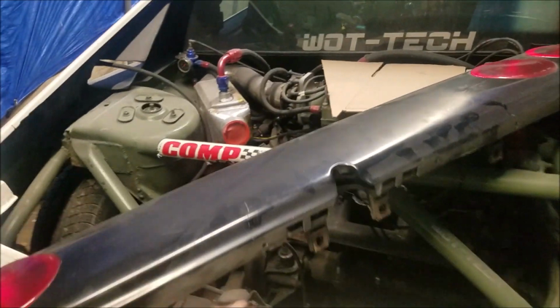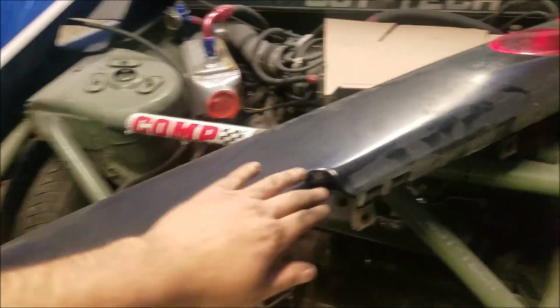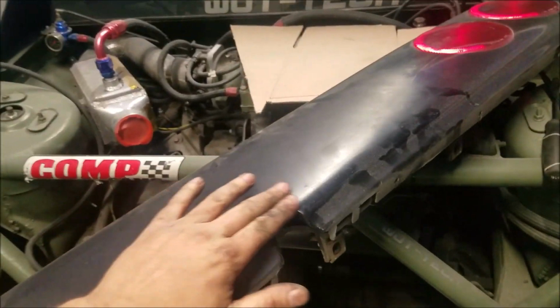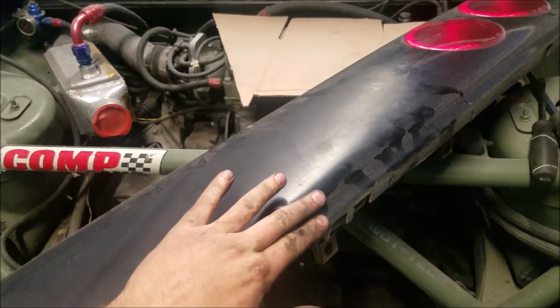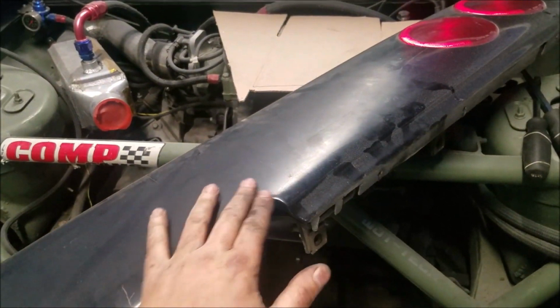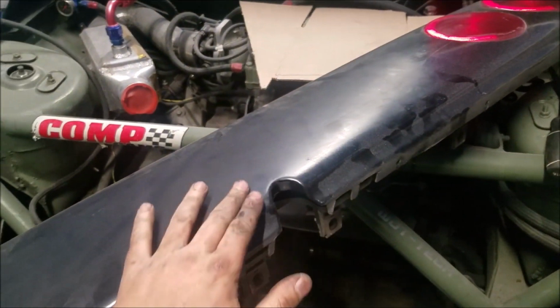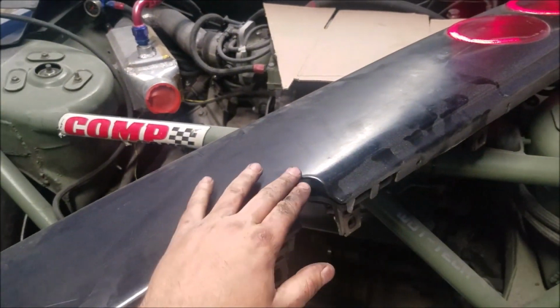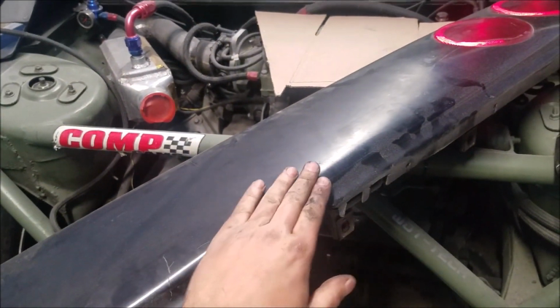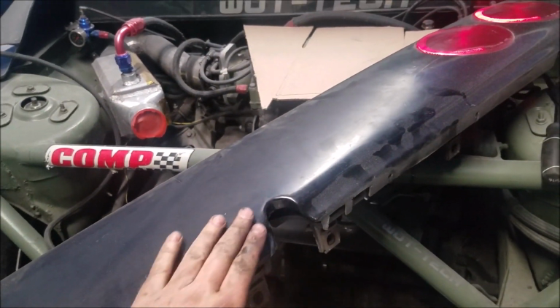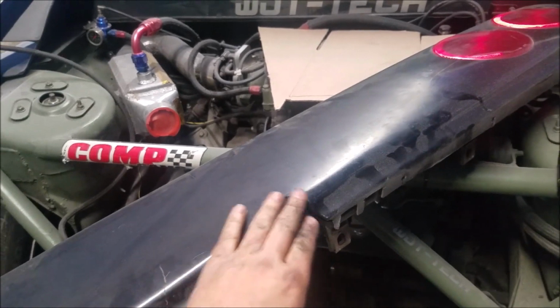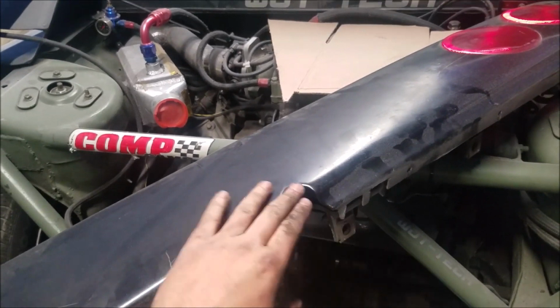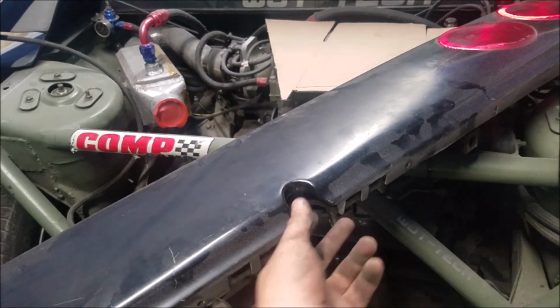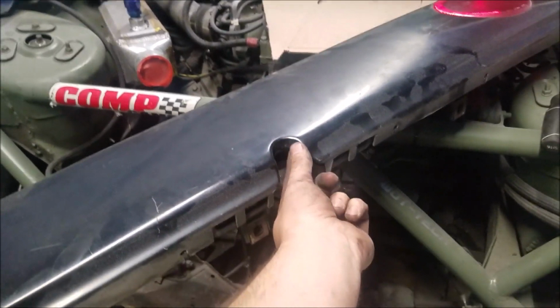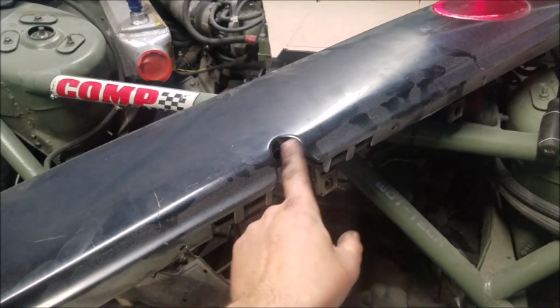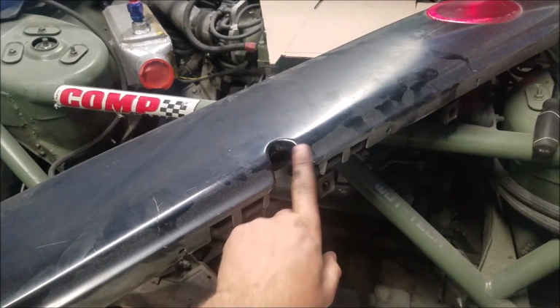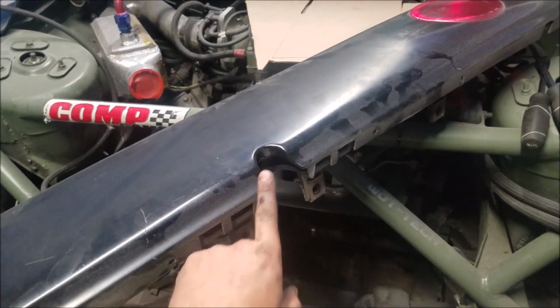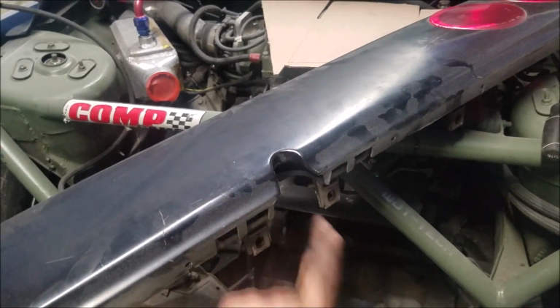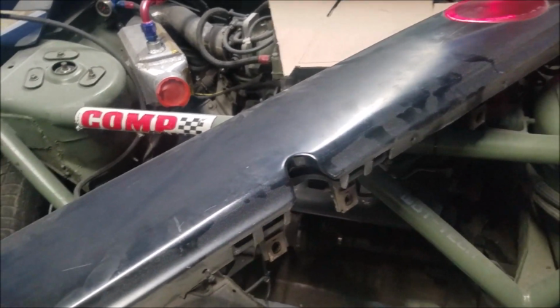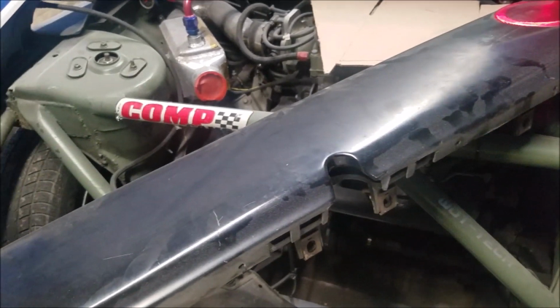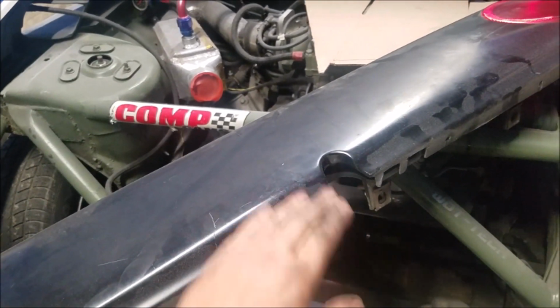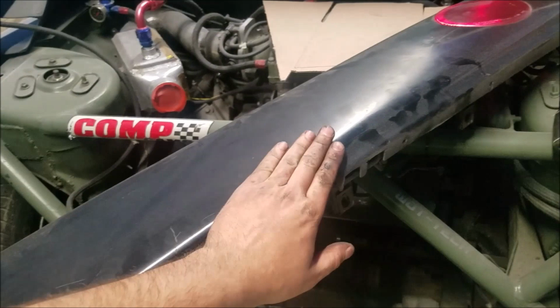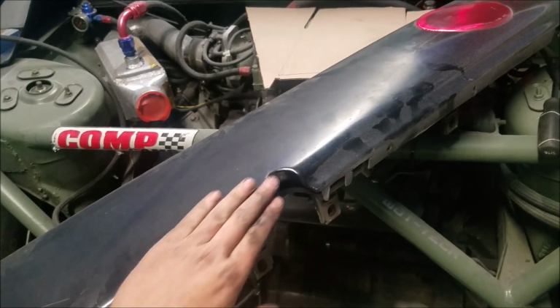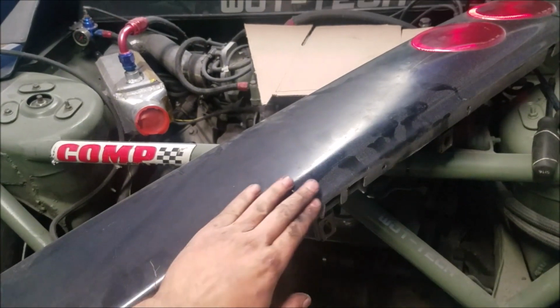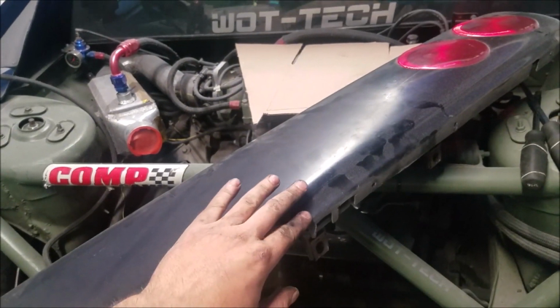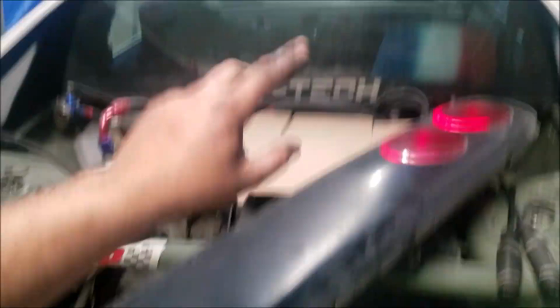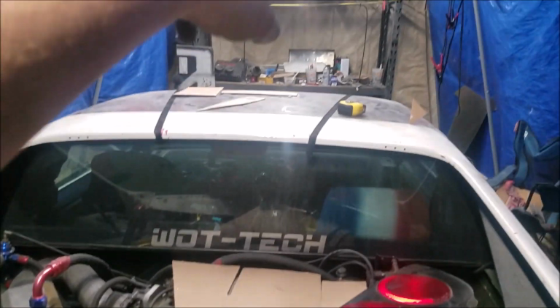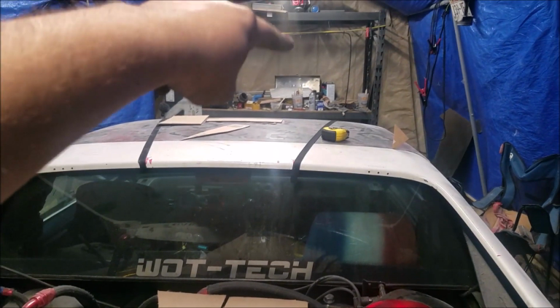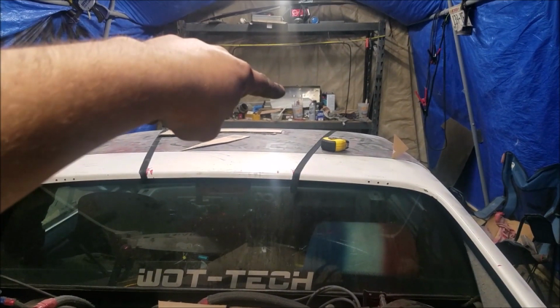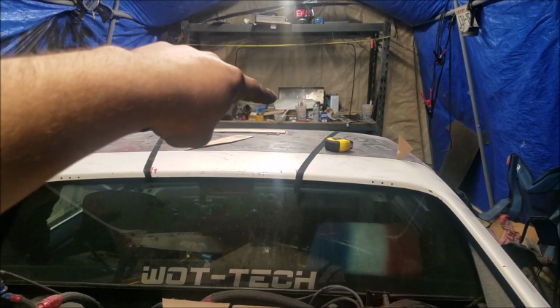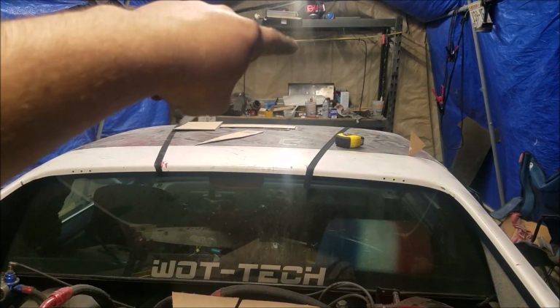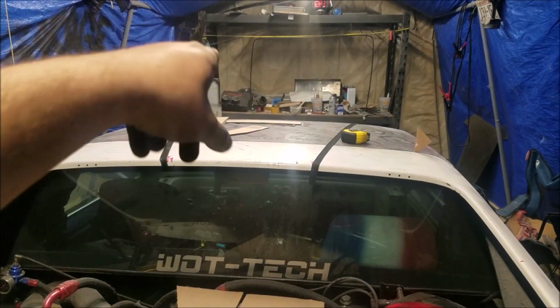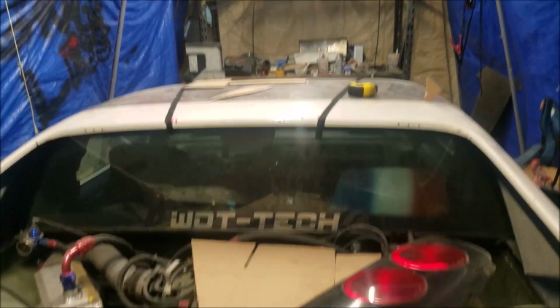Now let's get this thing scuffed up, and then I'm gonna try and find little pieces of fiberglass I can use to make up for it. All I have is fiberglass mesh, I don't have any cloth.